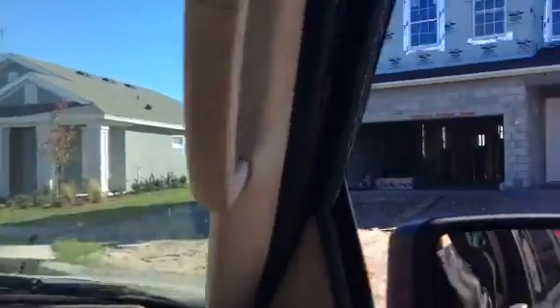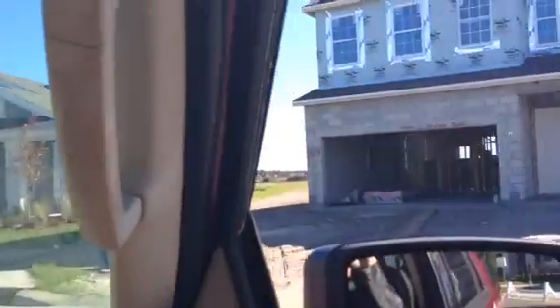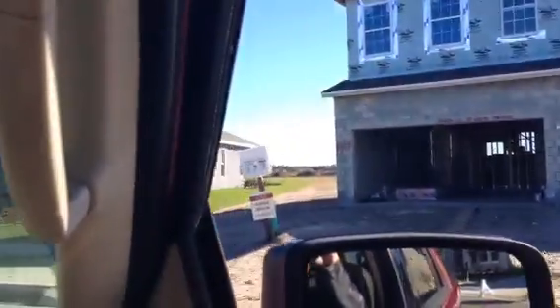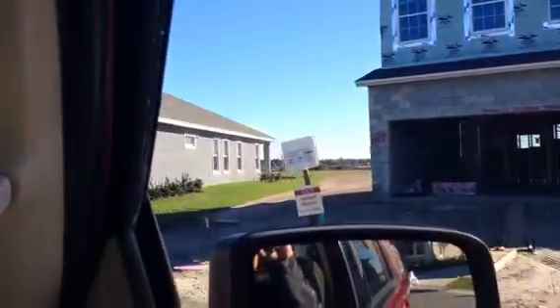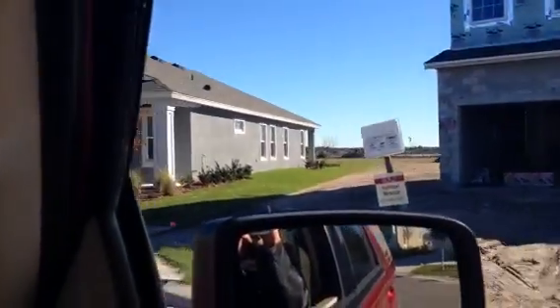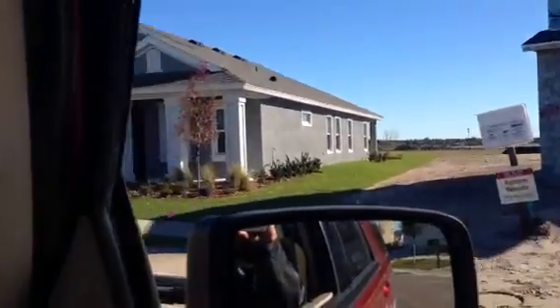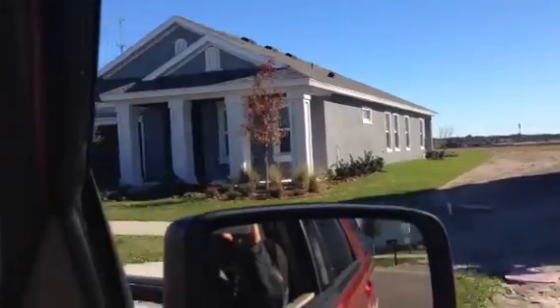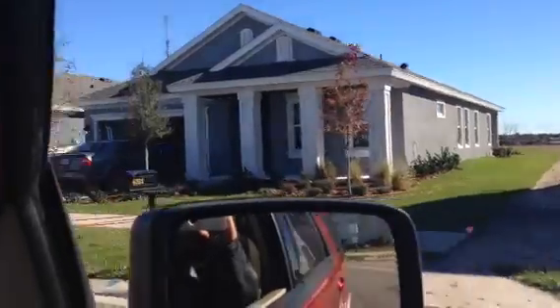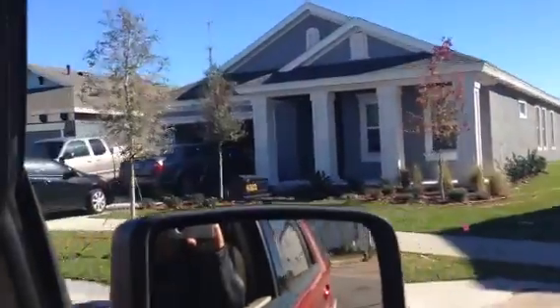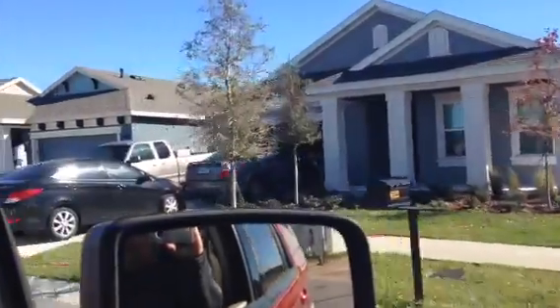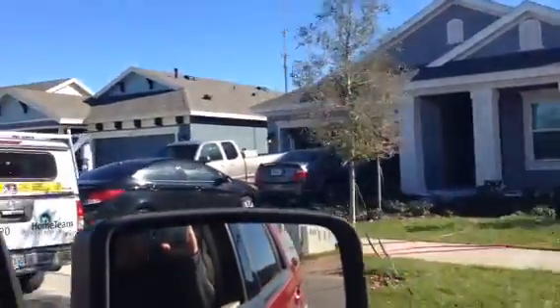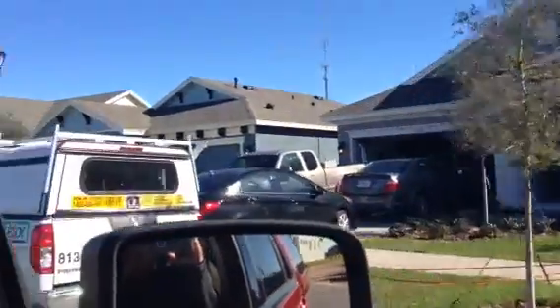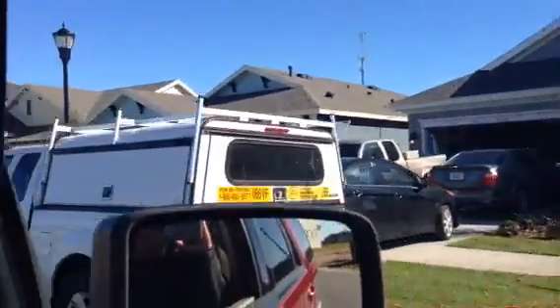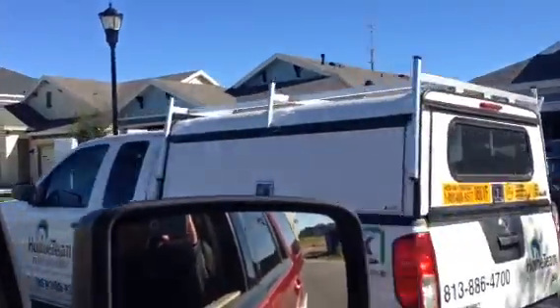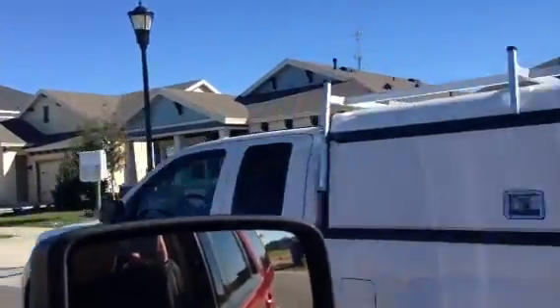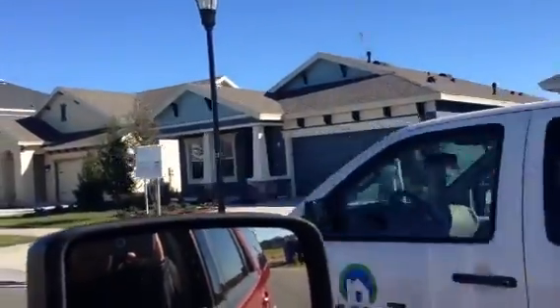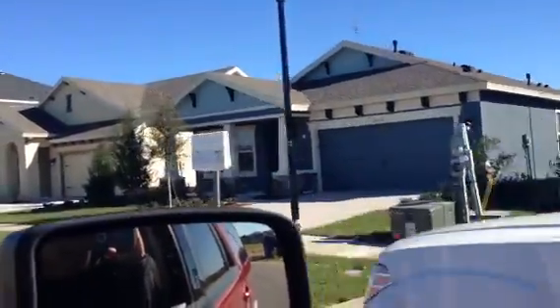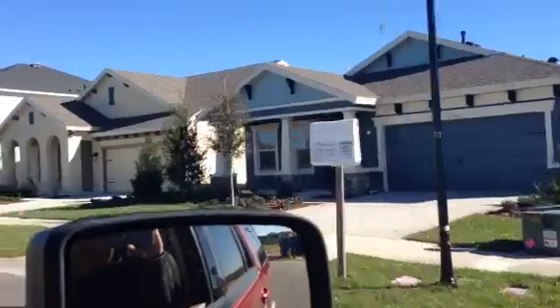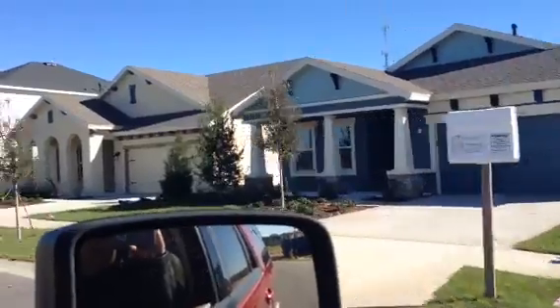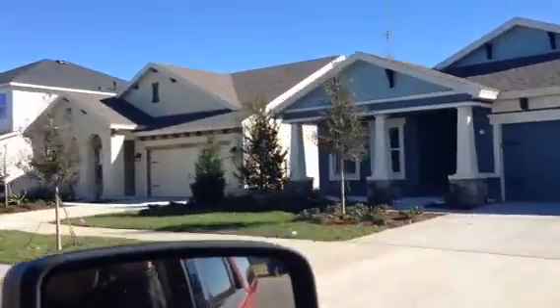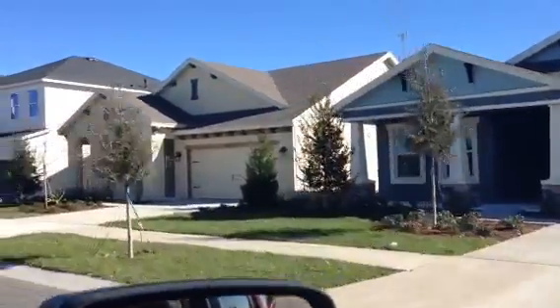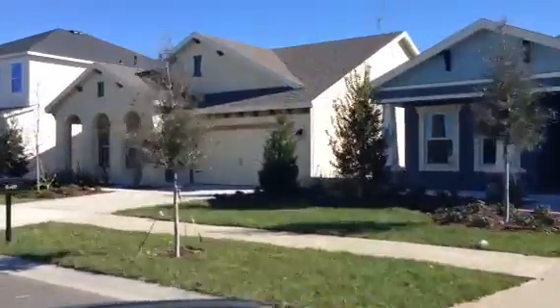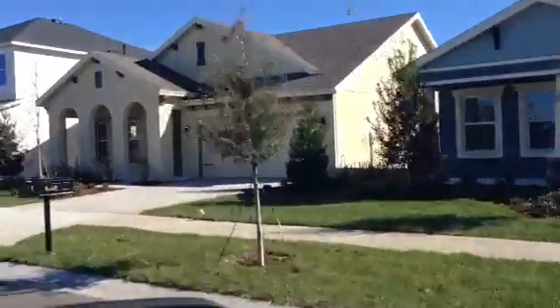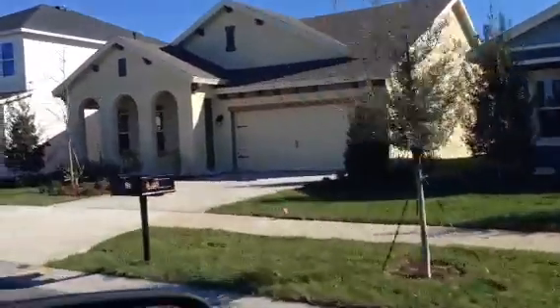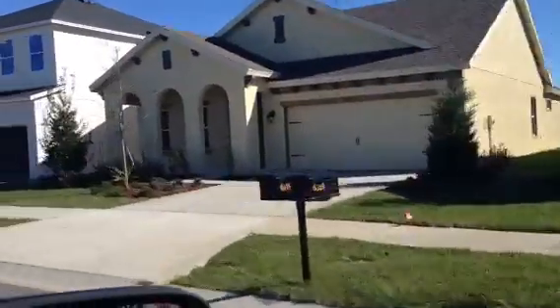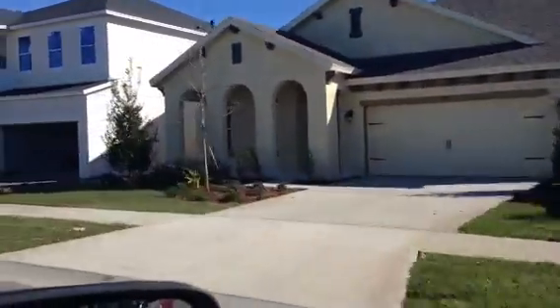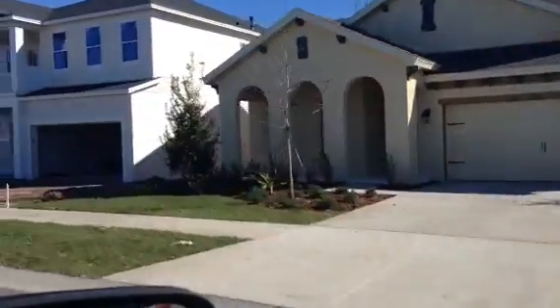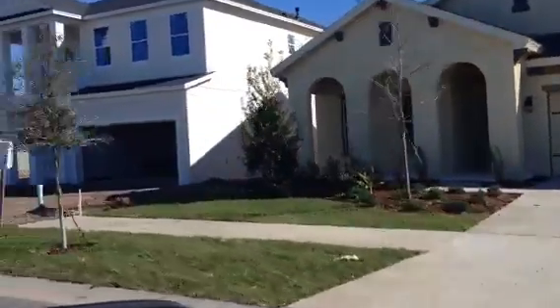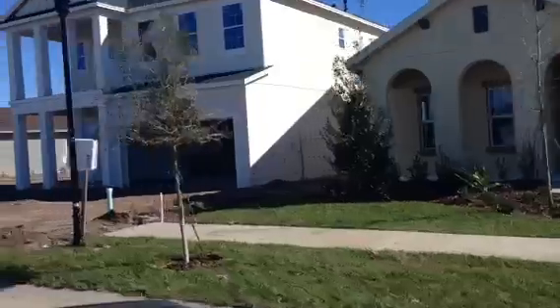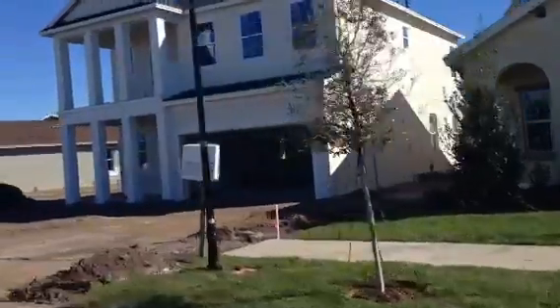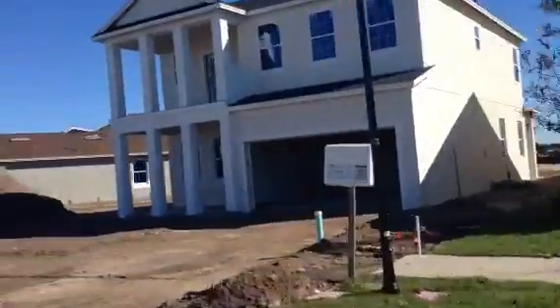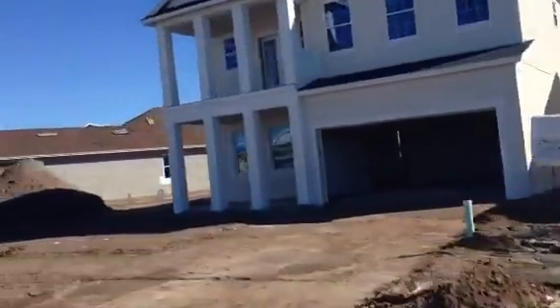You can see that some of the neighbors are already moving in and doing work on their homes. It's going to be a very great neighborhood for families of all ages, actually.